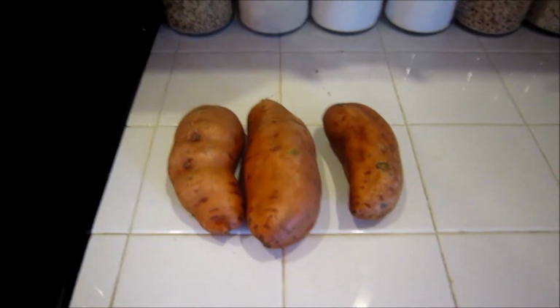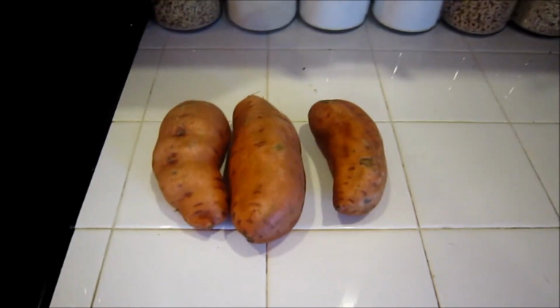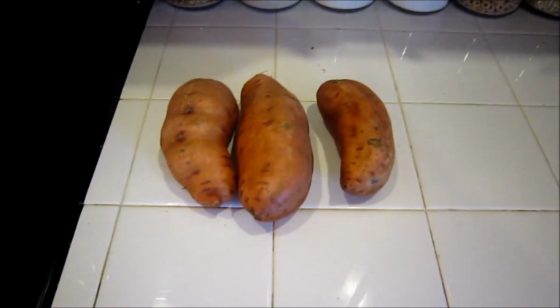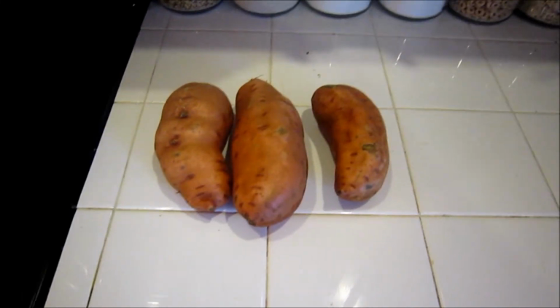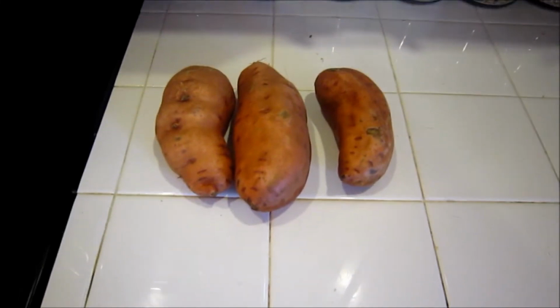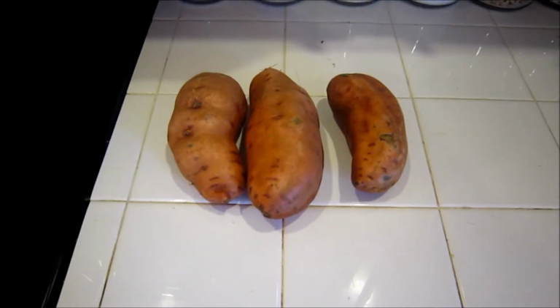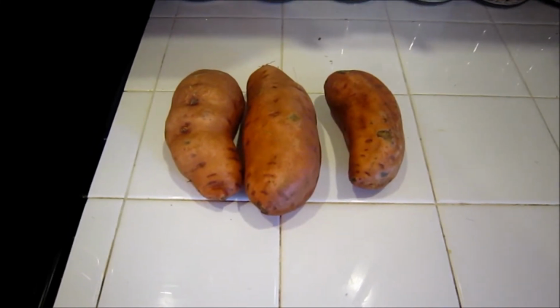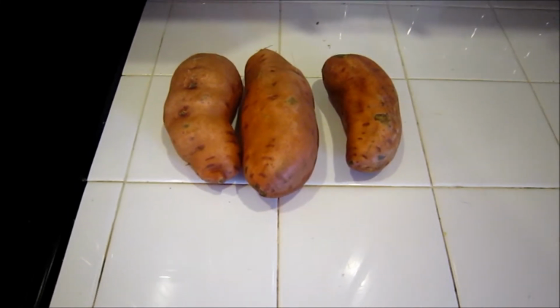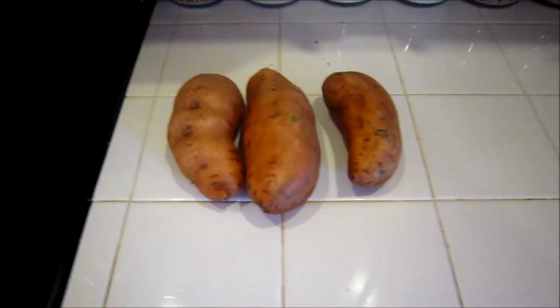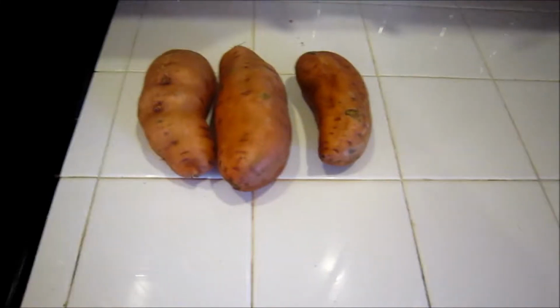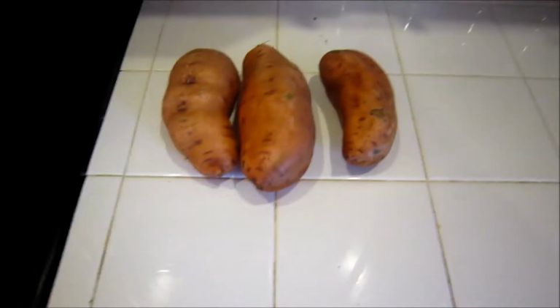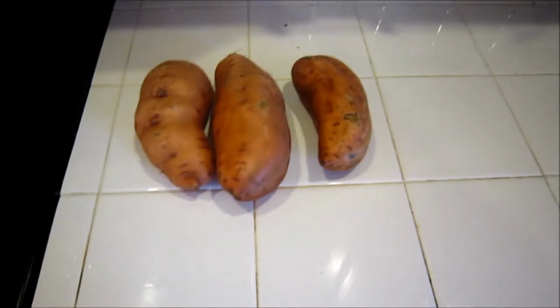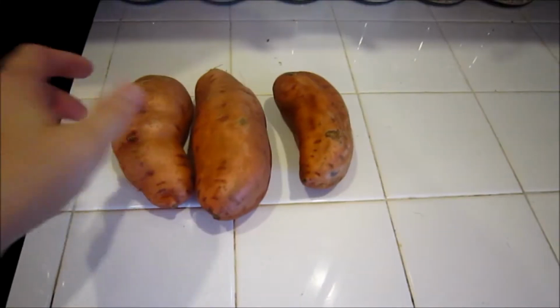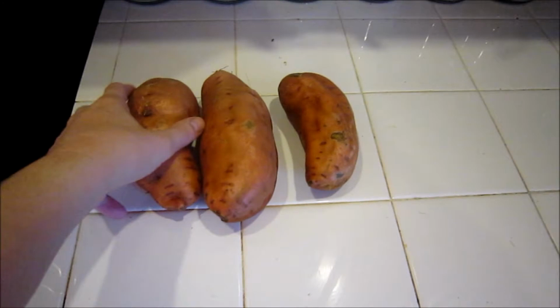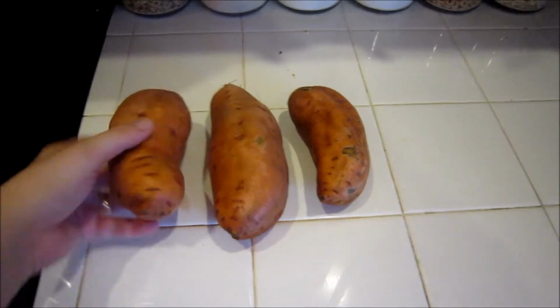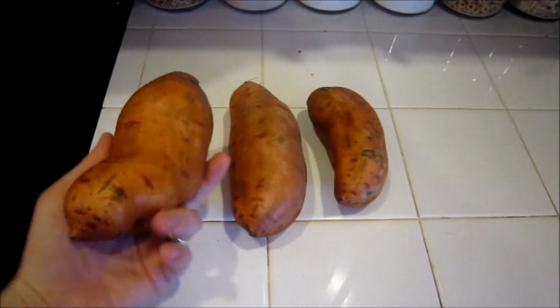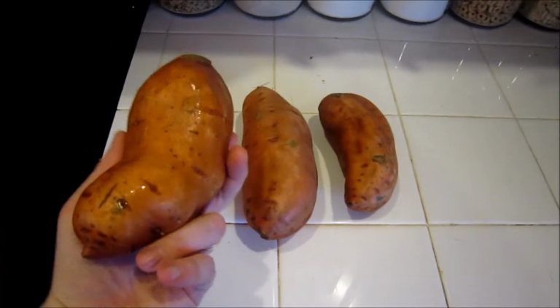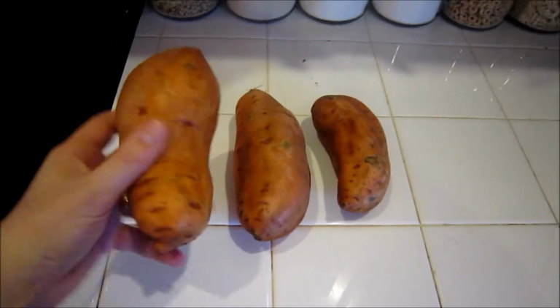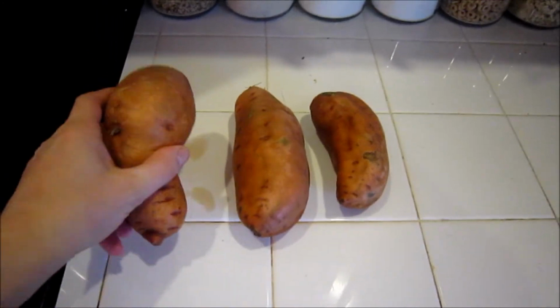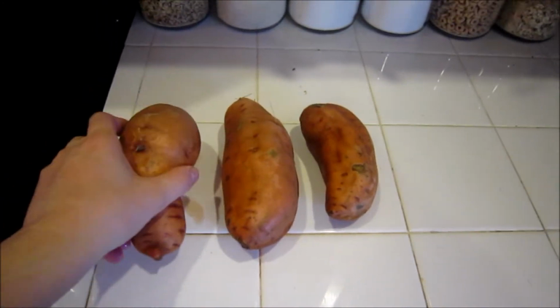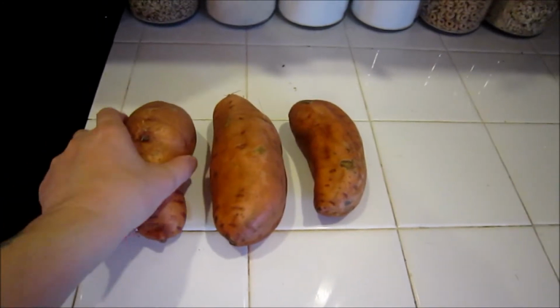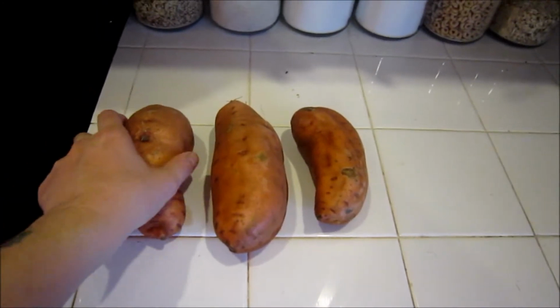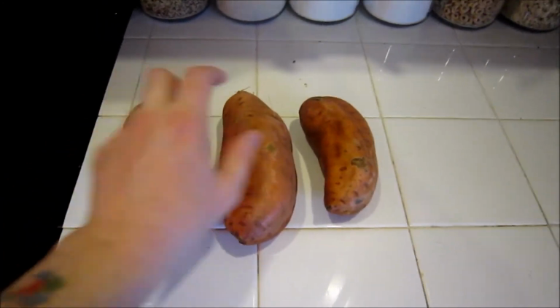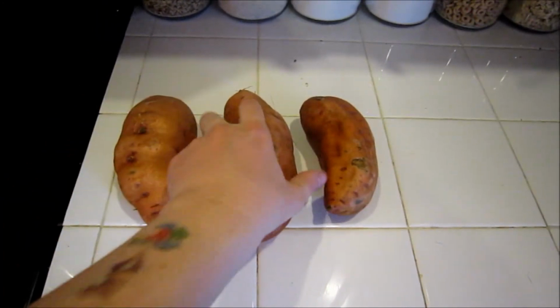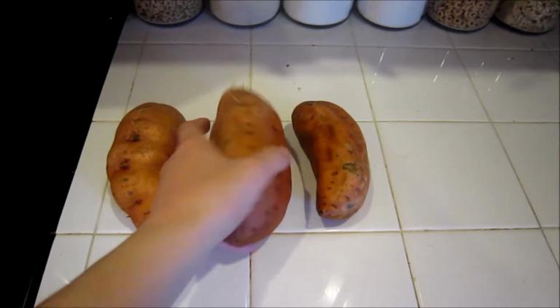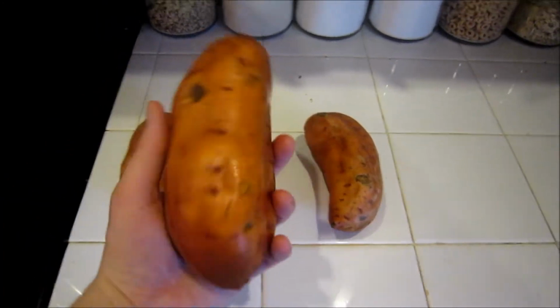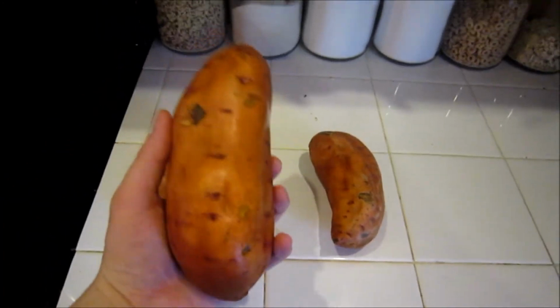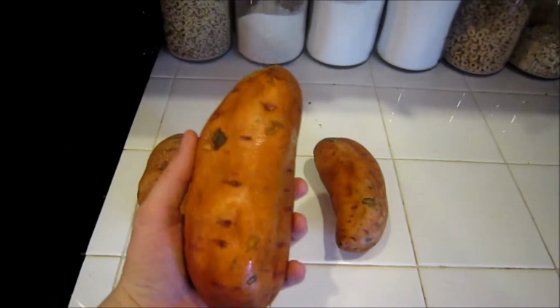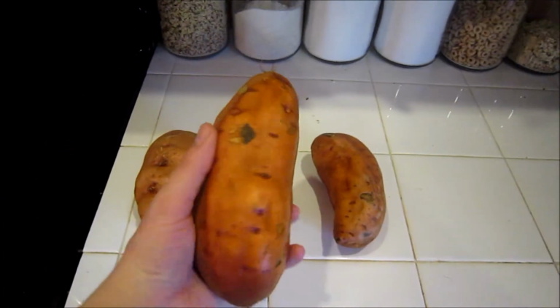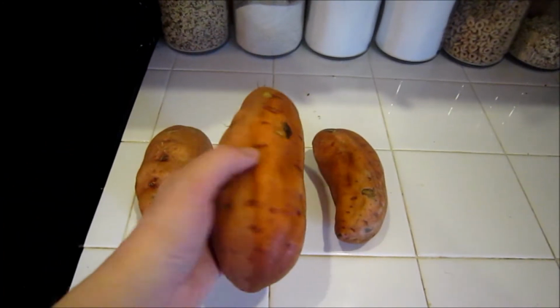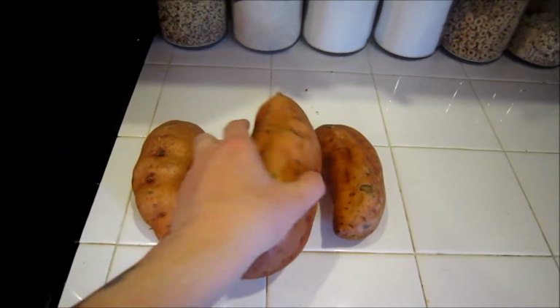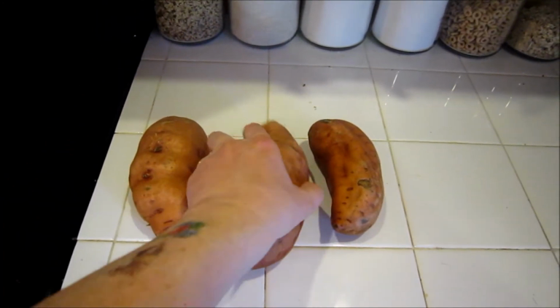Alright Paul, next cooking lesson: yams. These are the sort of reddish colored potato-looking things you find in the grocery store.